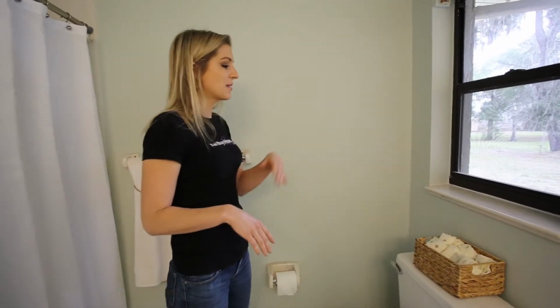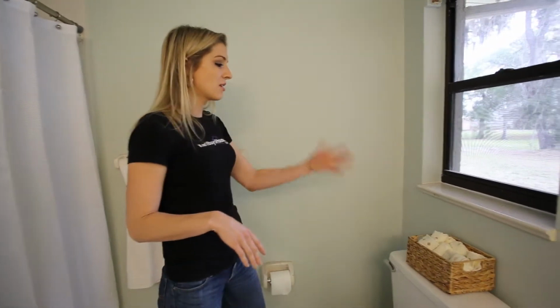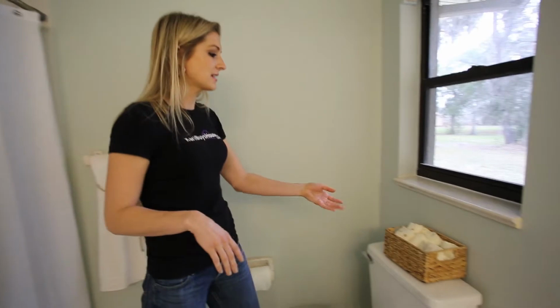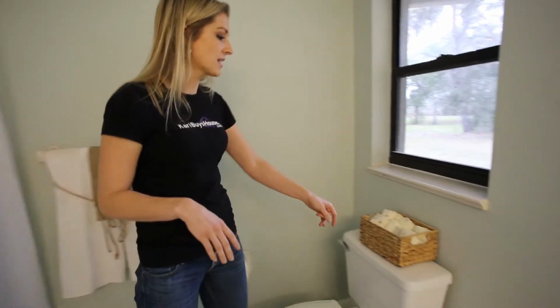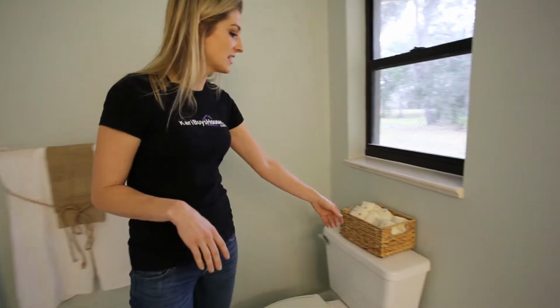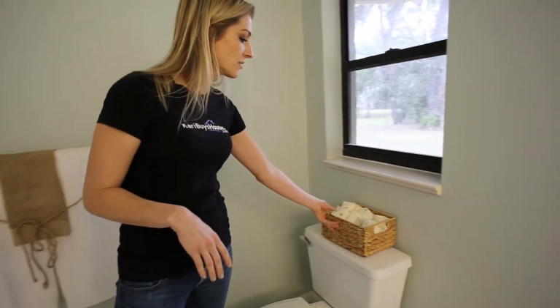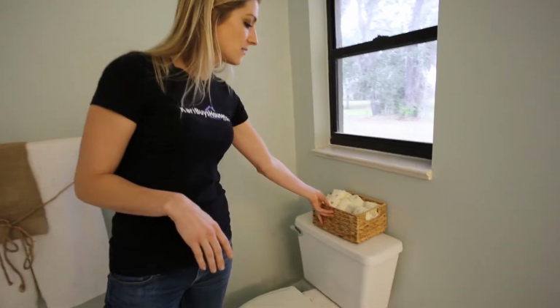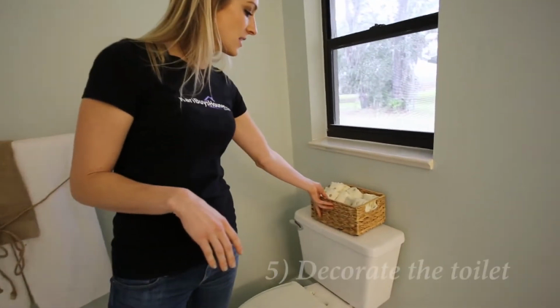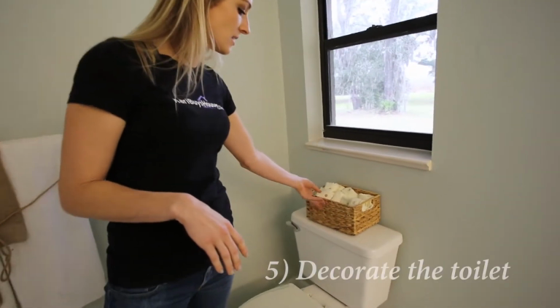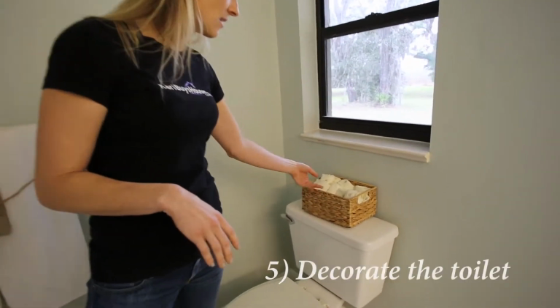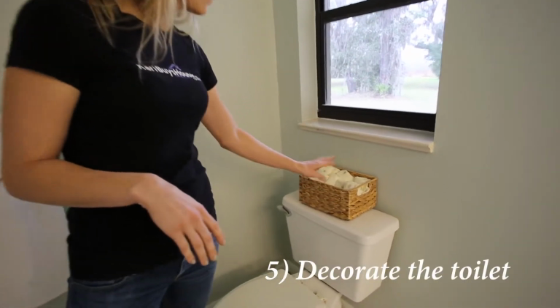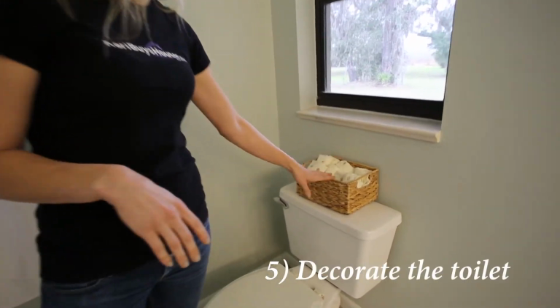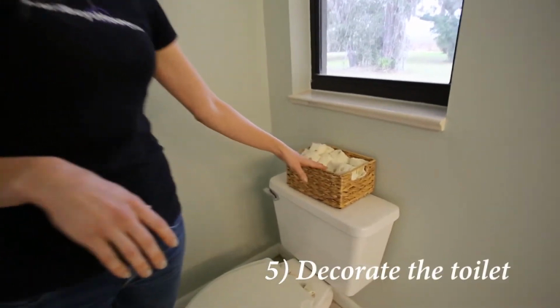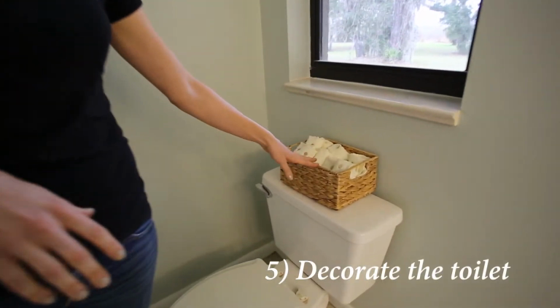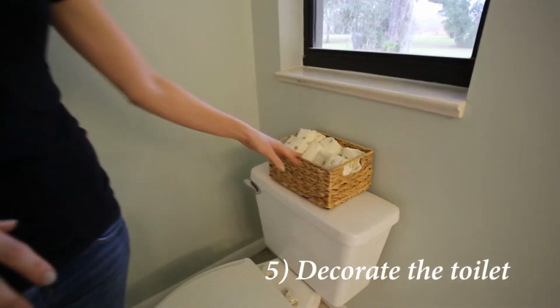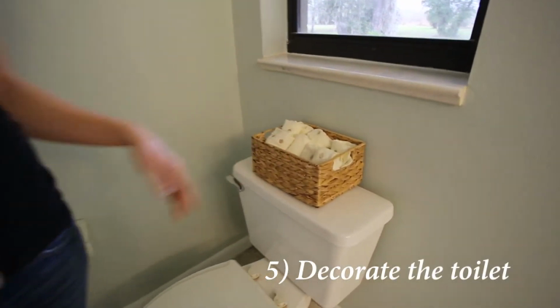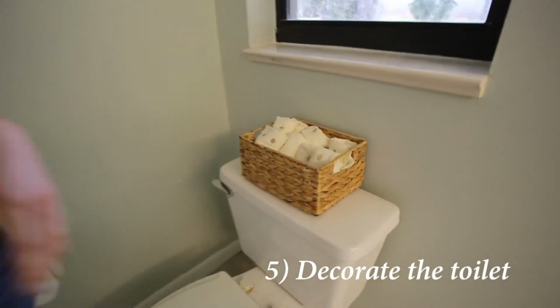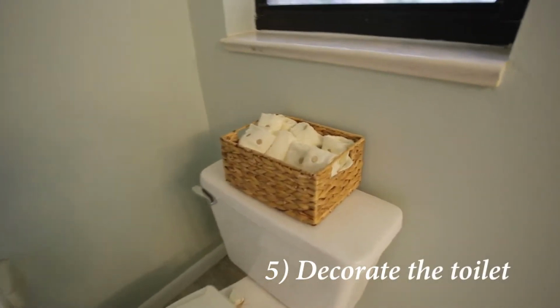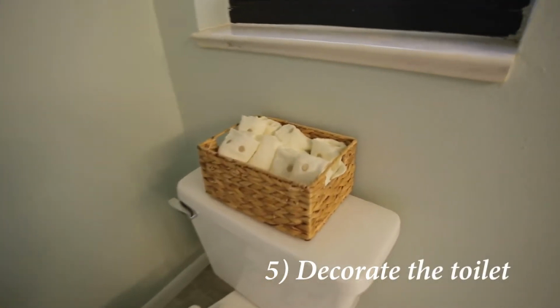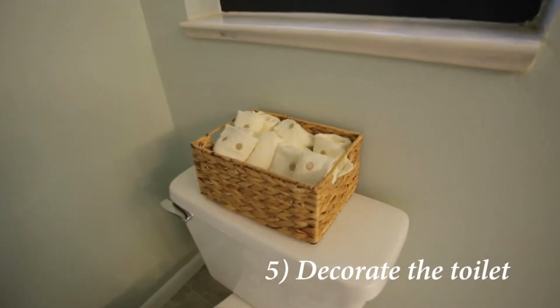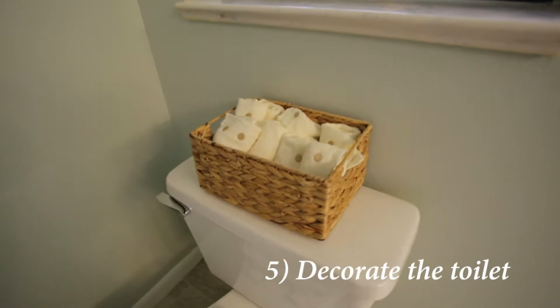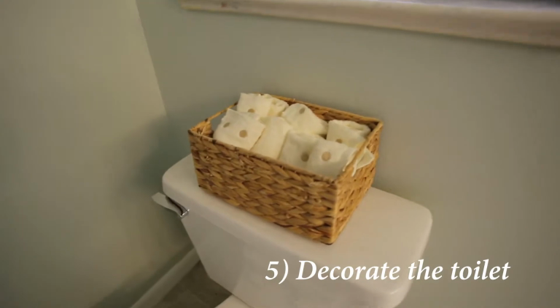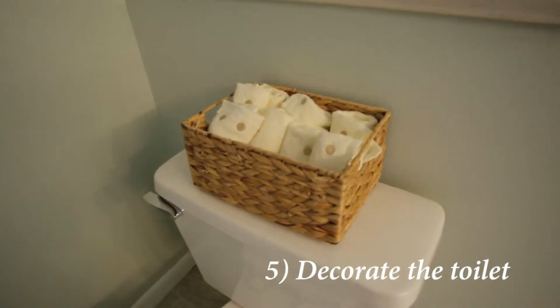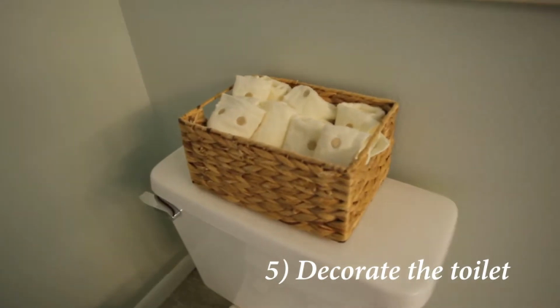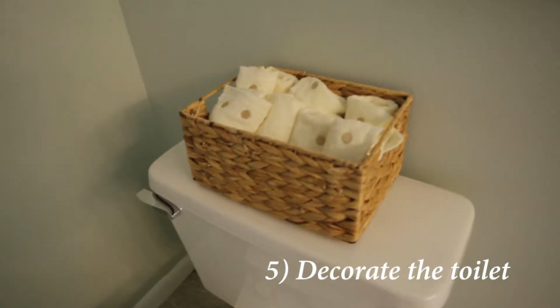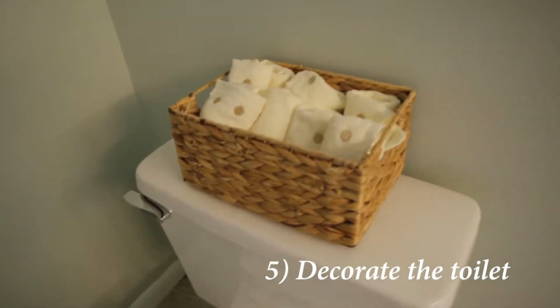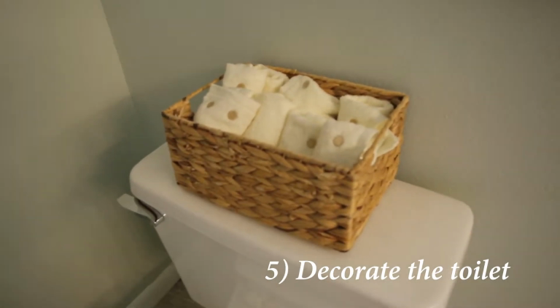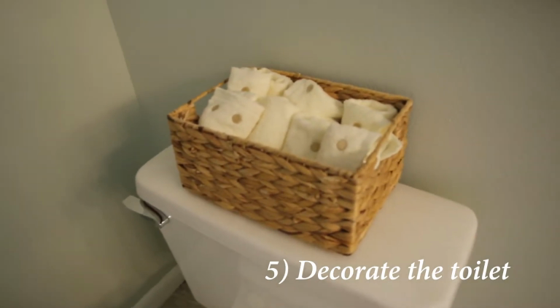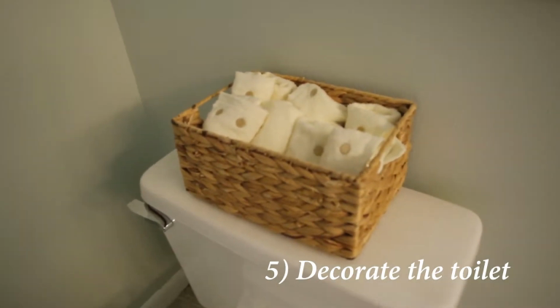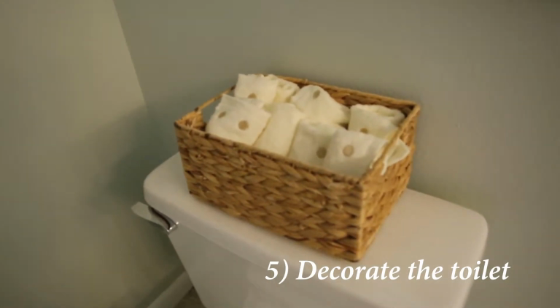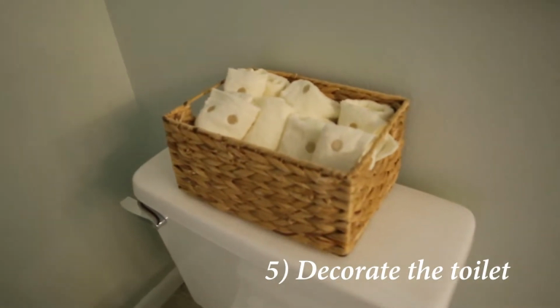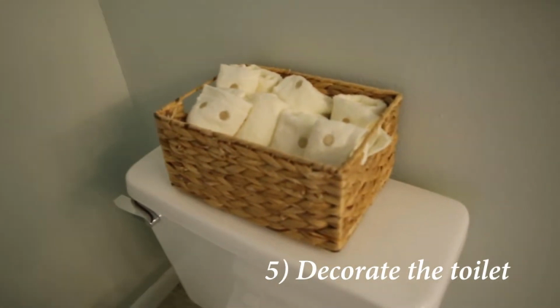Always add some kind of decorative thing to the toilet. Toilets are not very pretty, but you can decorate the toilet by placing something decorative on the top.